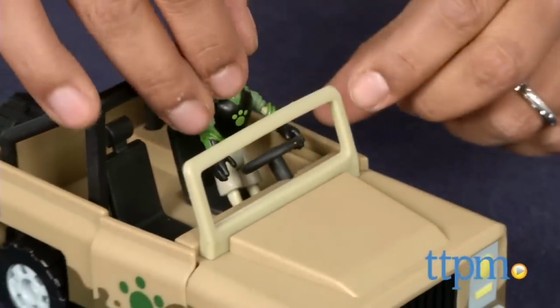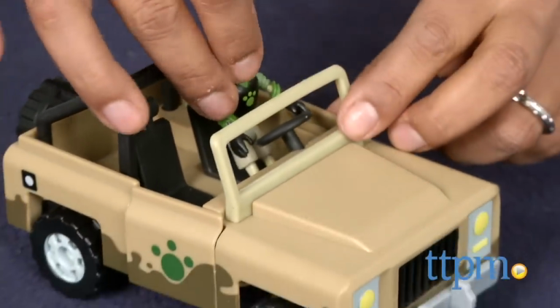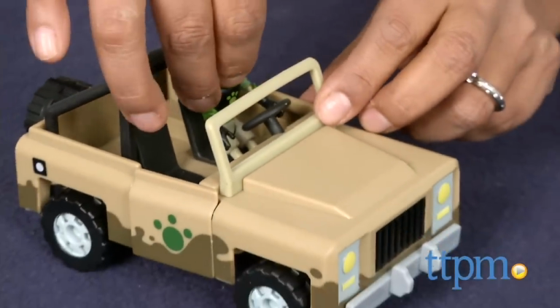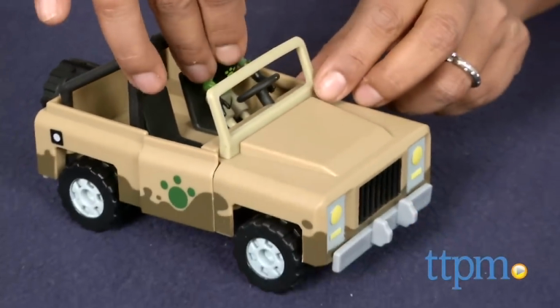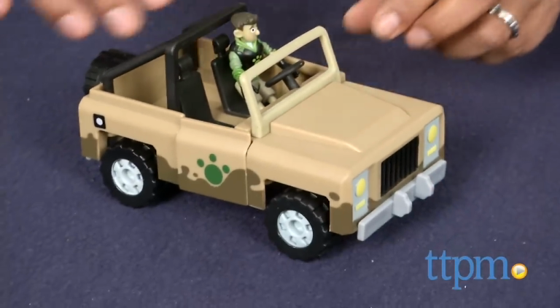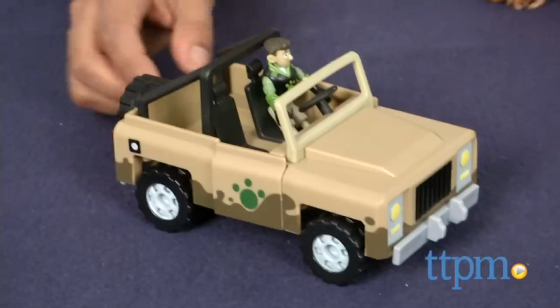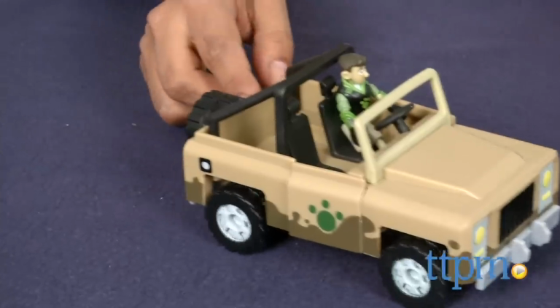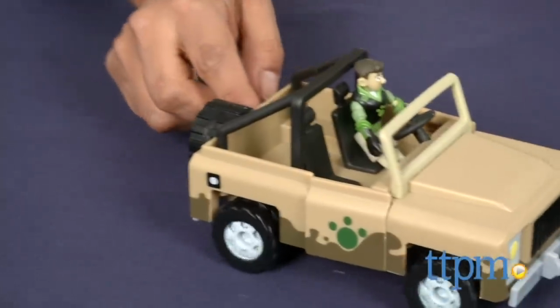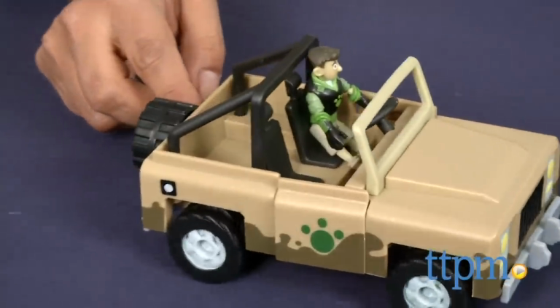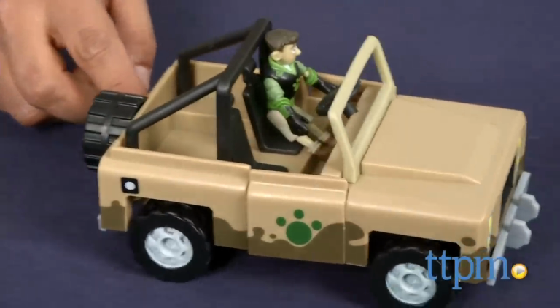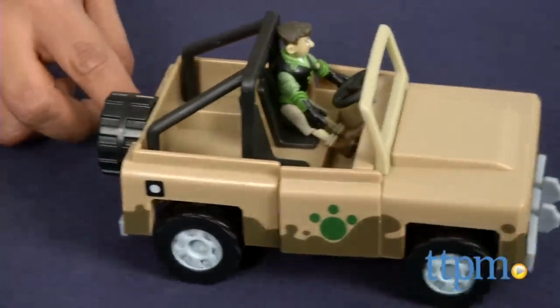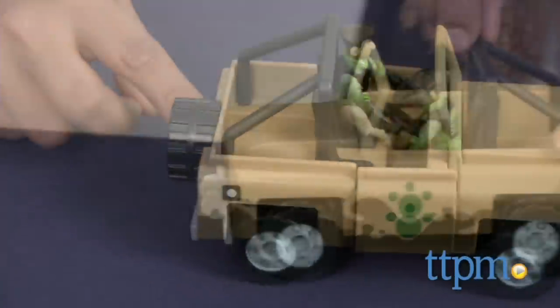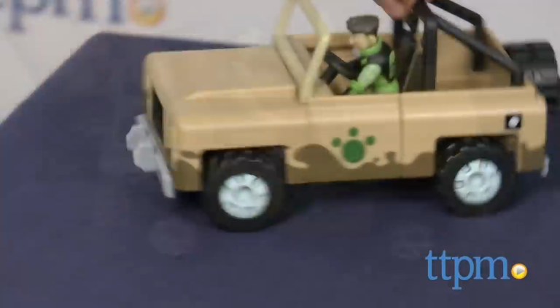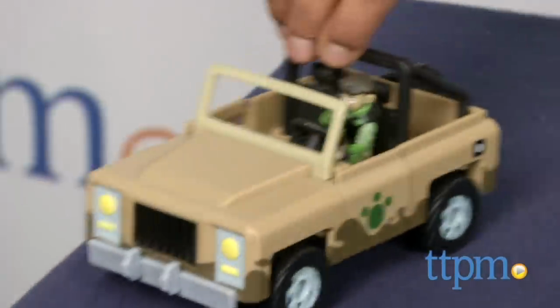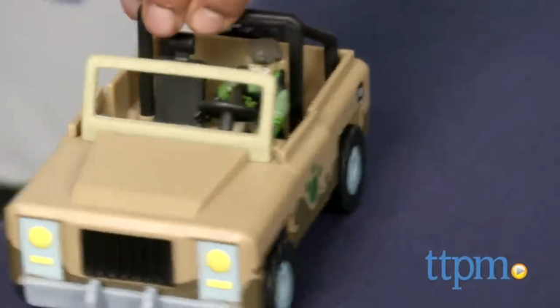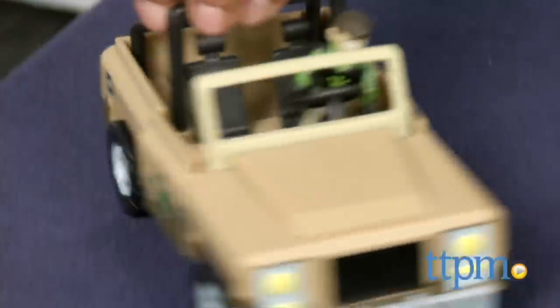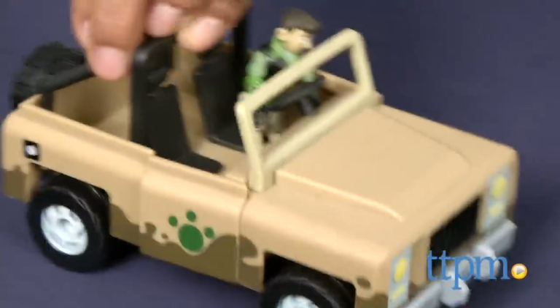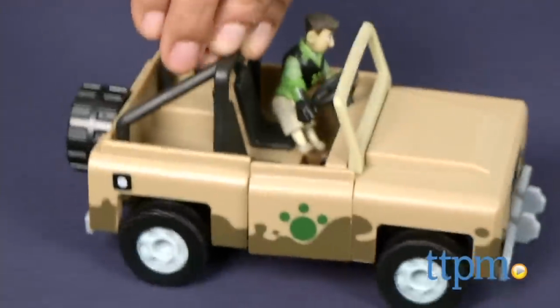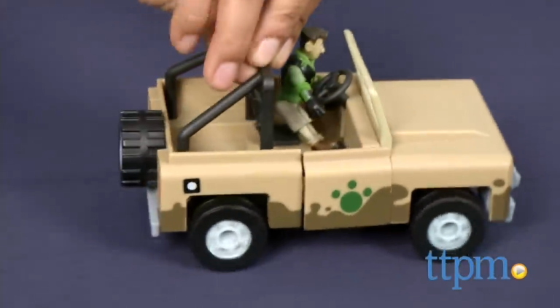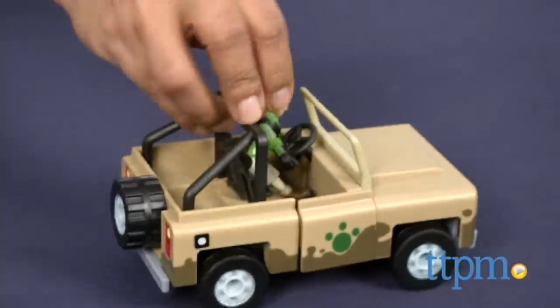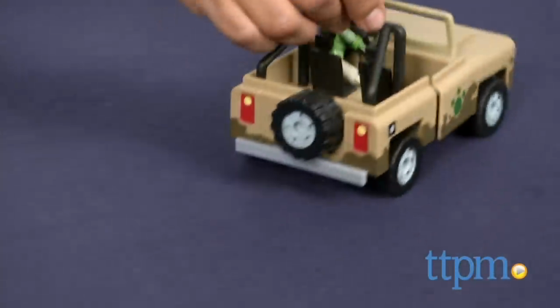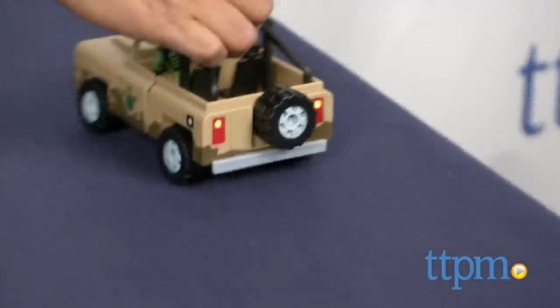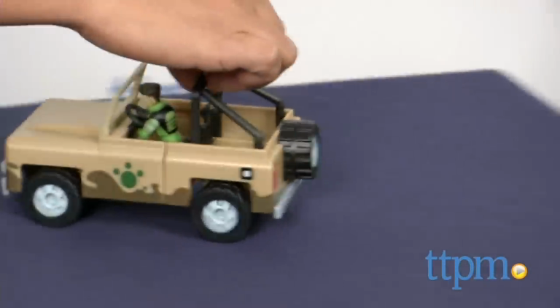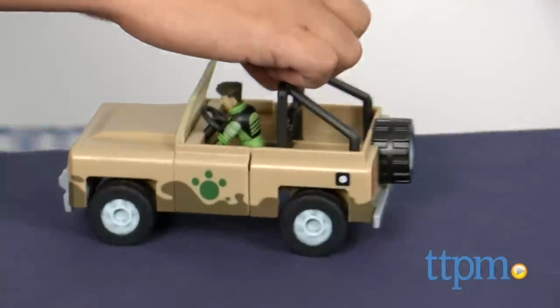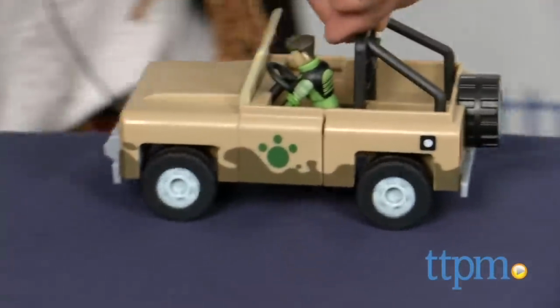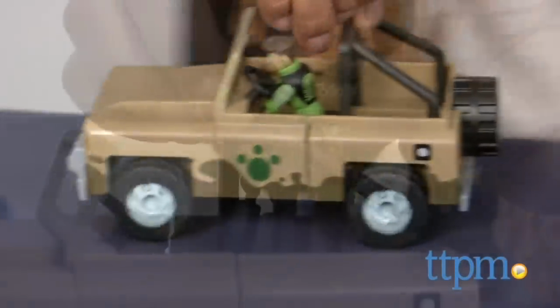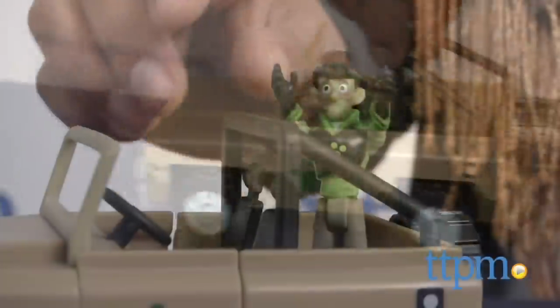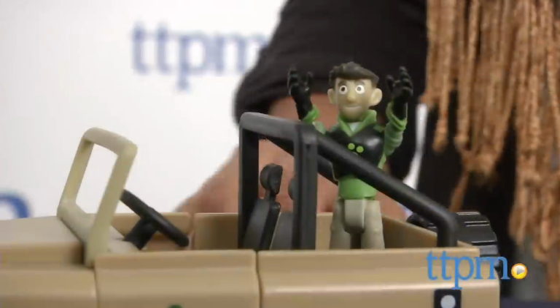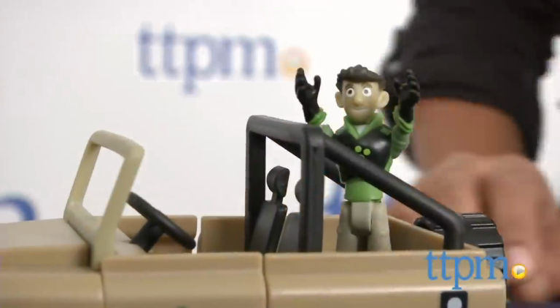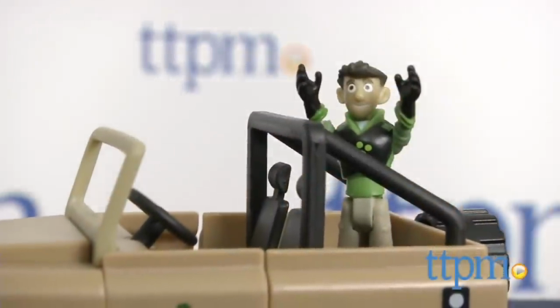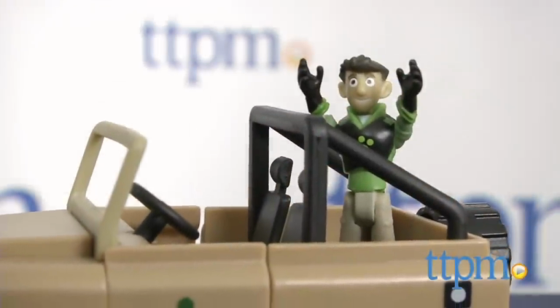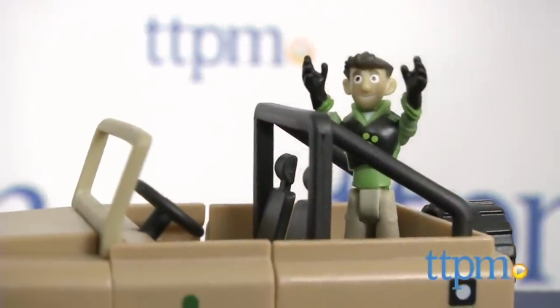The vehicle's doors open and close and the car rails are fast. The vehicle is fit for an animal adventure with camouflage details and a jeep theme. Additional Wild Kratz themed toys like animals and vehicle playsets are all available and sold separately.